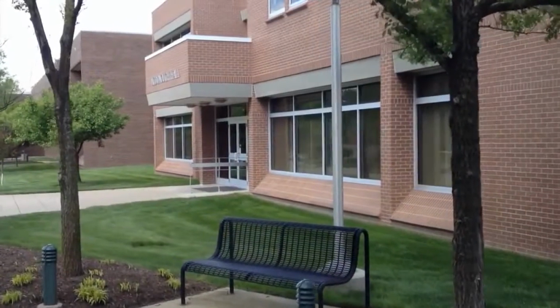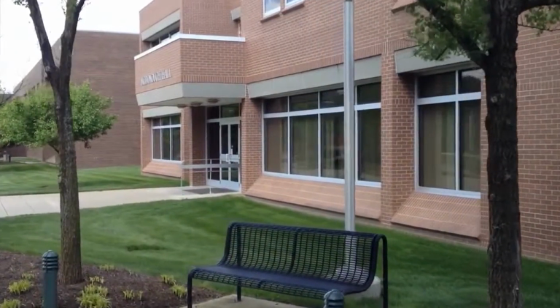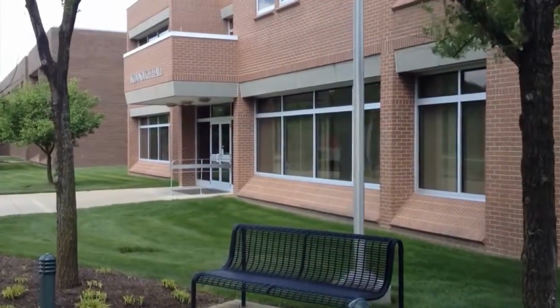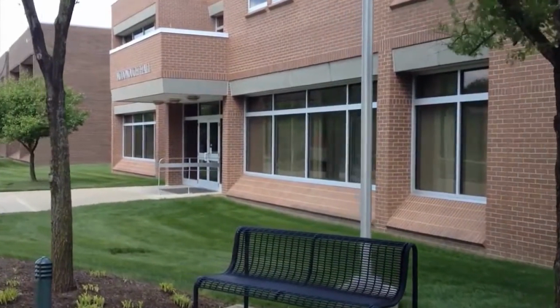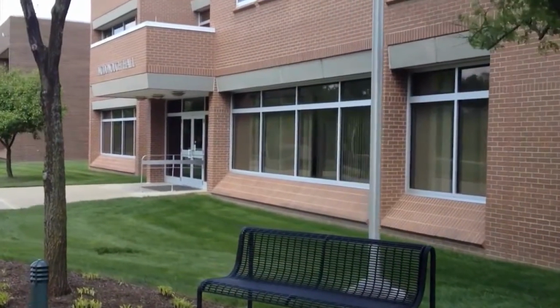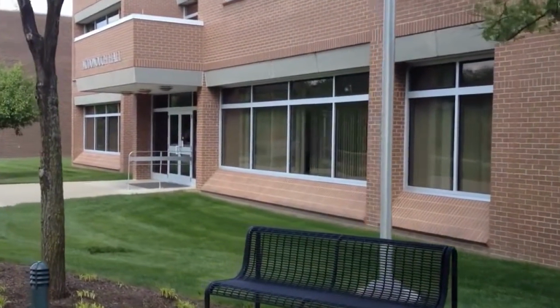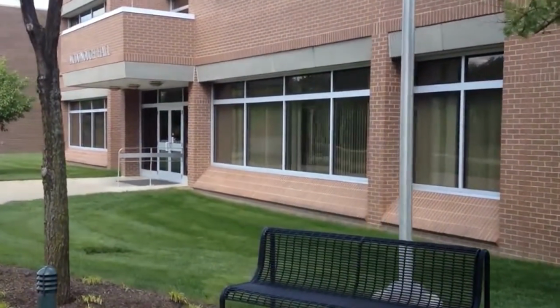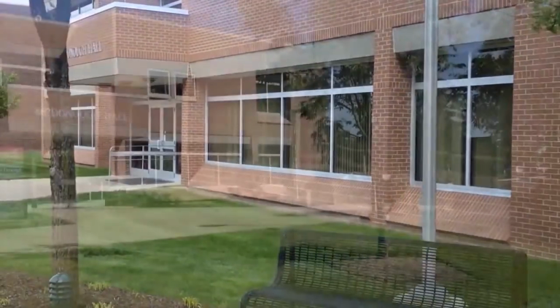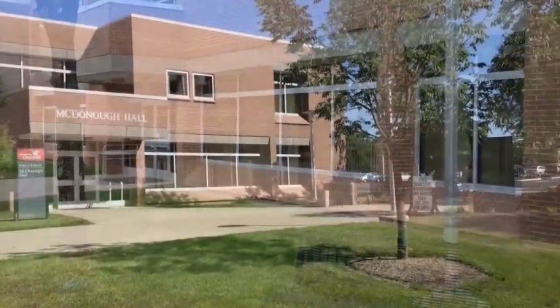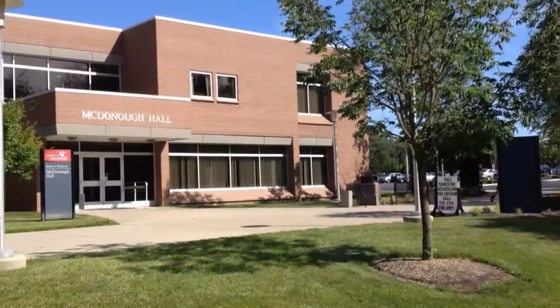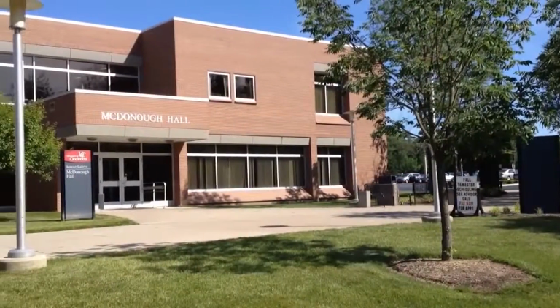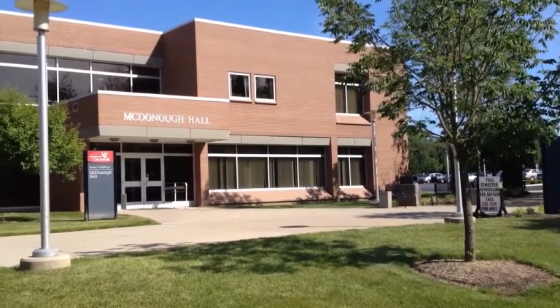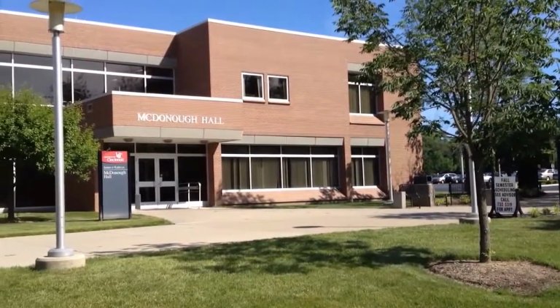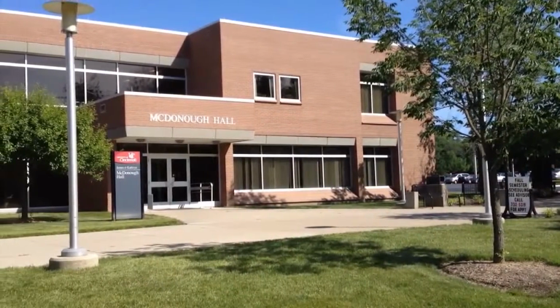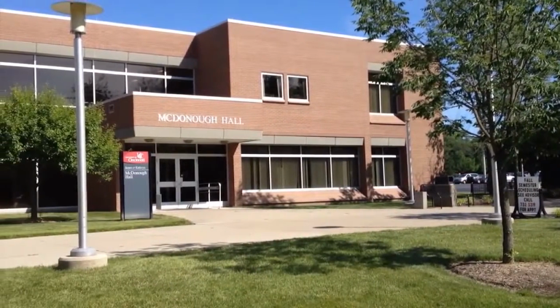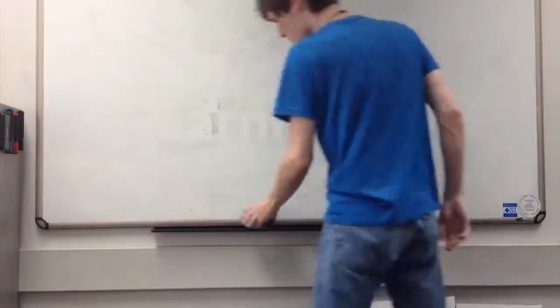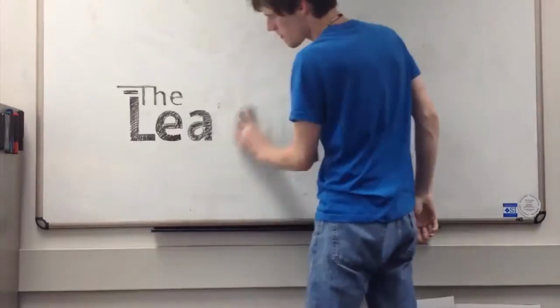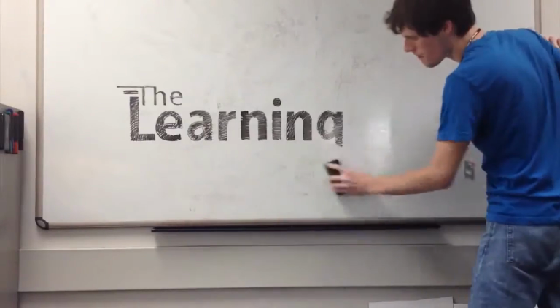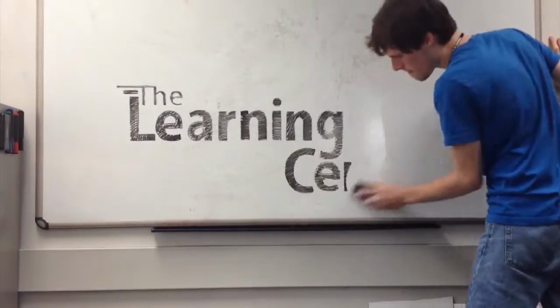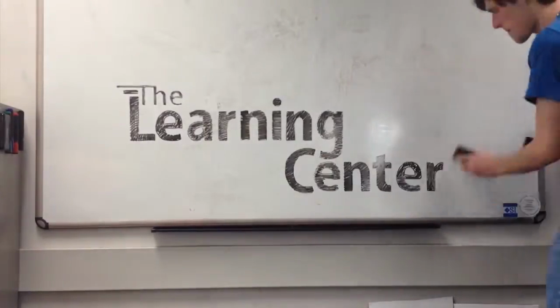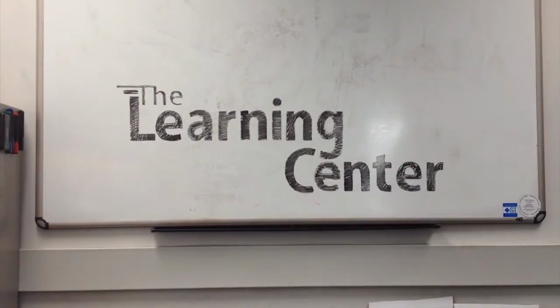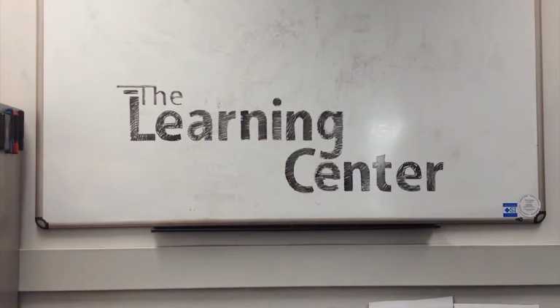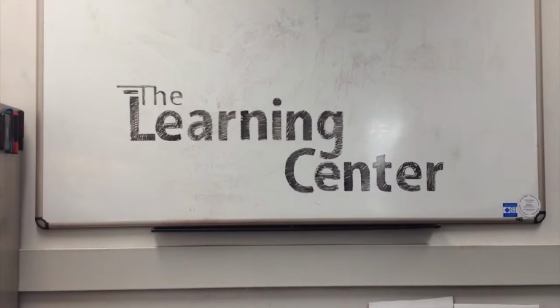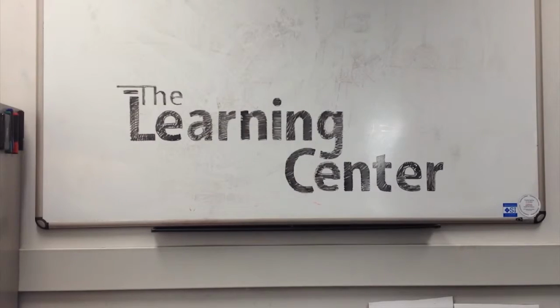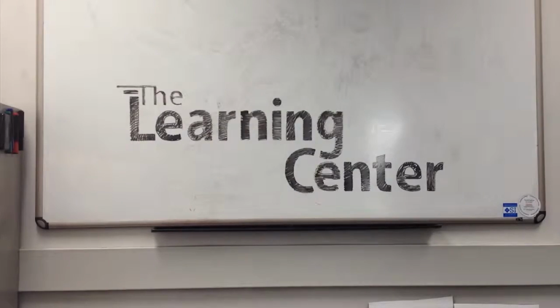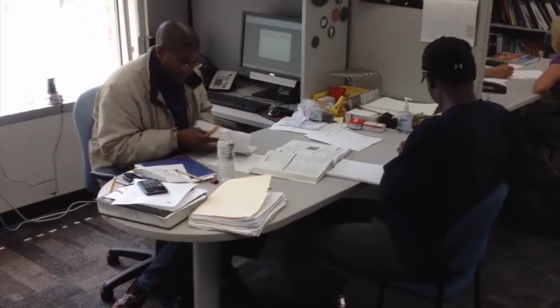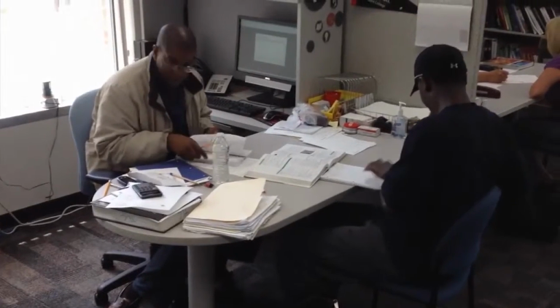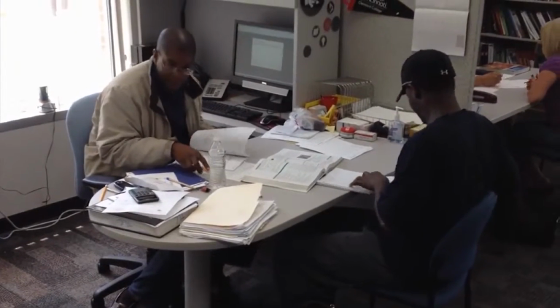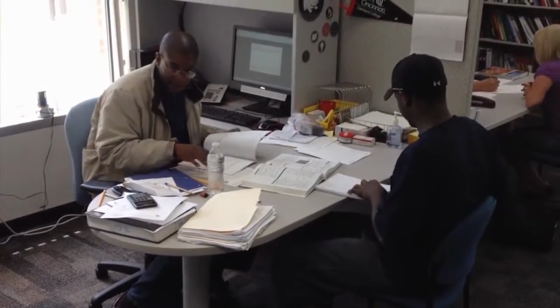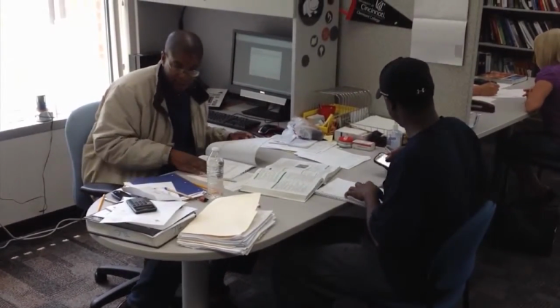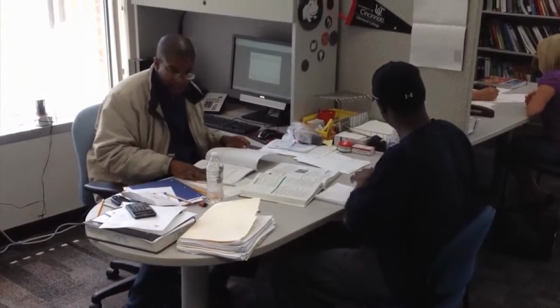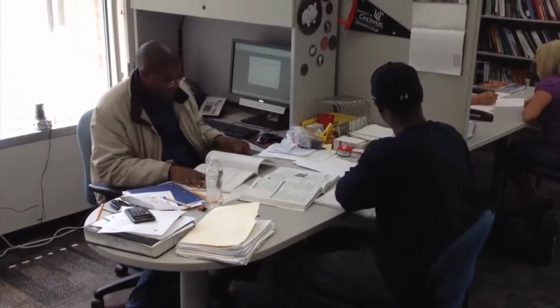Did you know that students at Claremont College can get free help with their coursework? The Learning Center is a great place on campus to ask questions, study together, and work on assignments. Our professional staff is on hand all day to help clear up cloudy concepts.